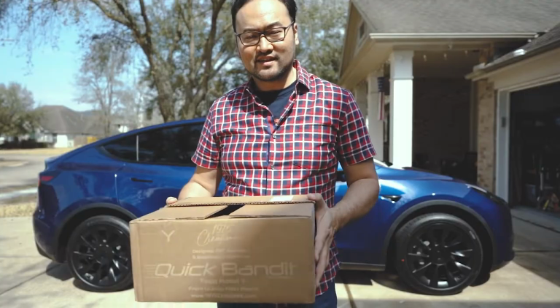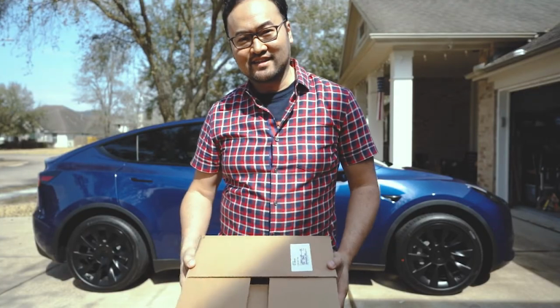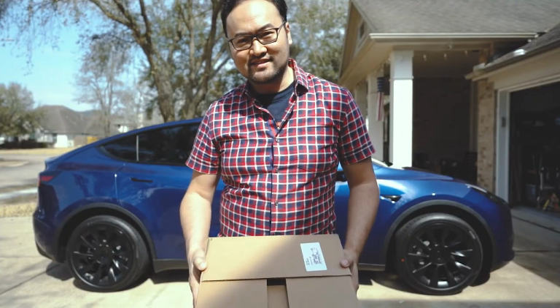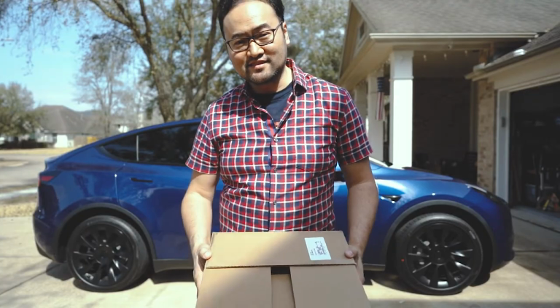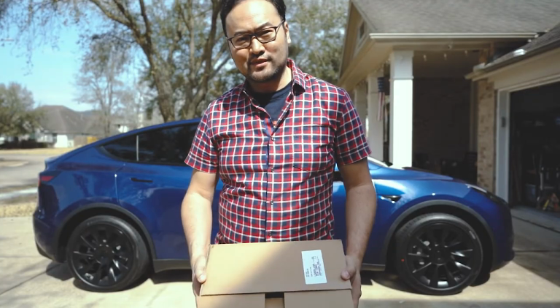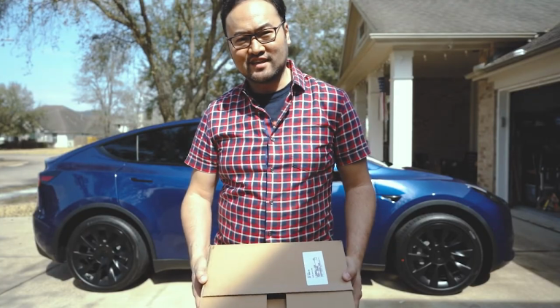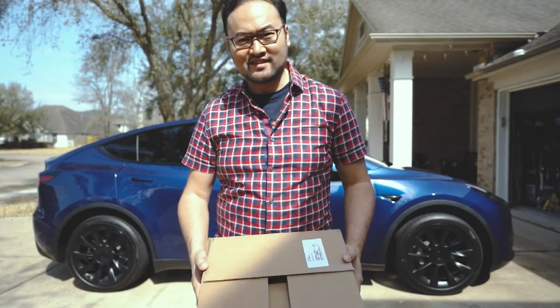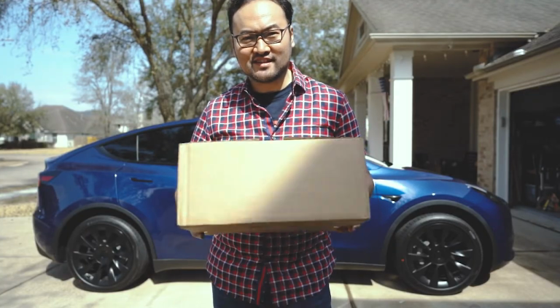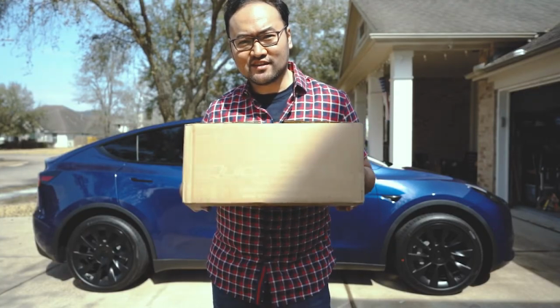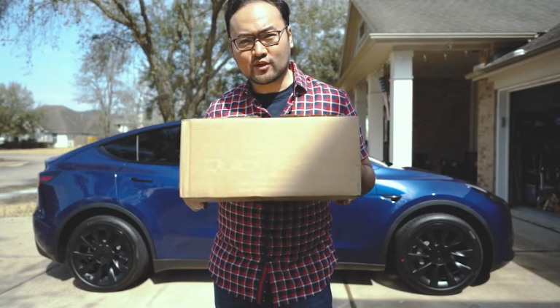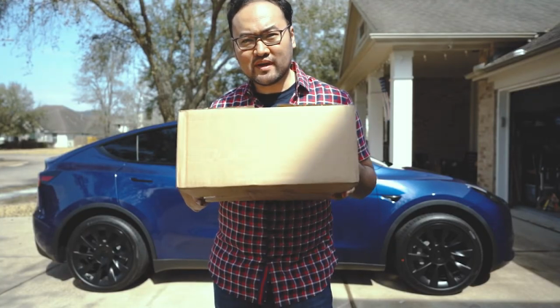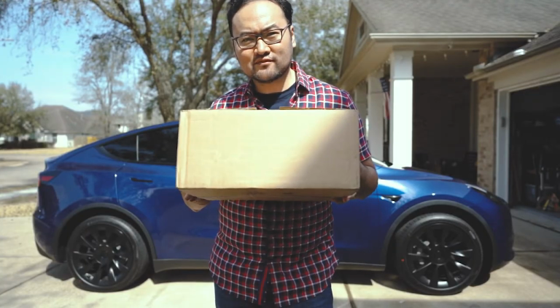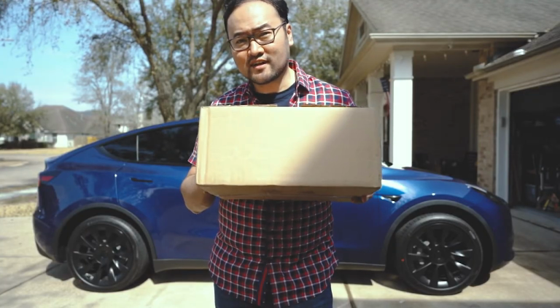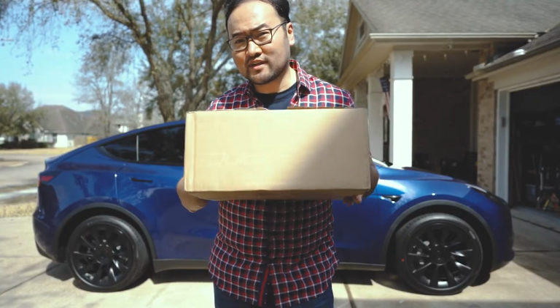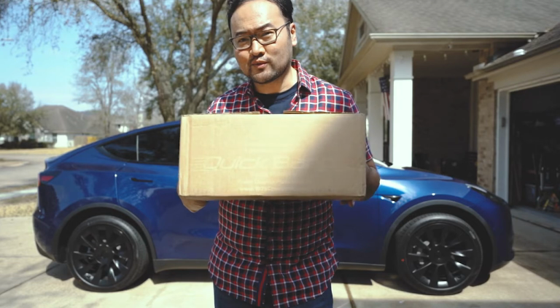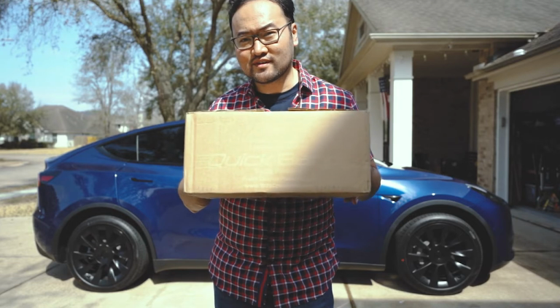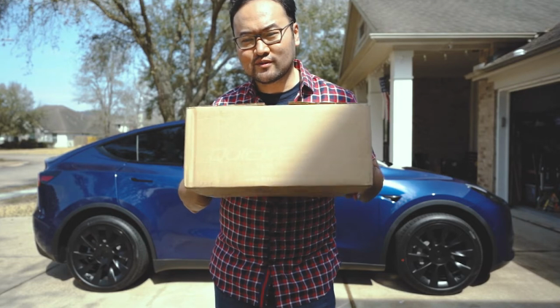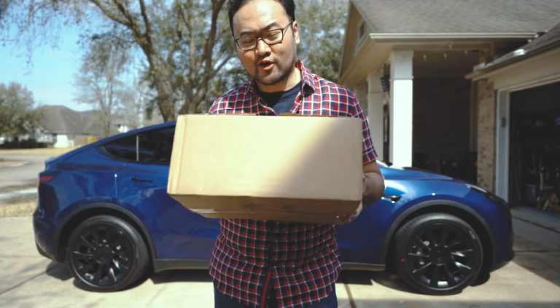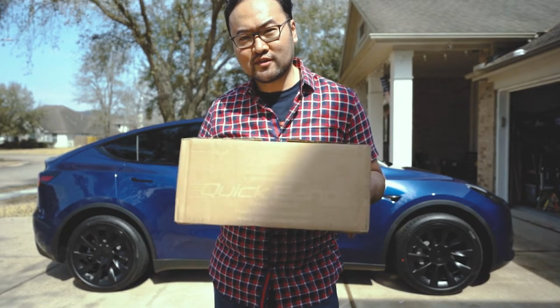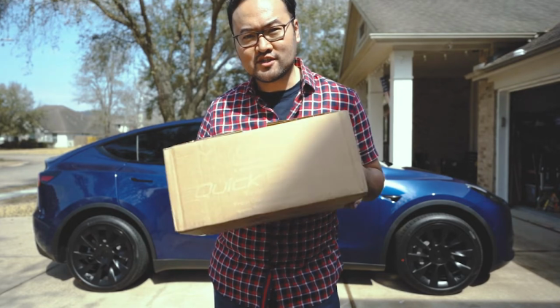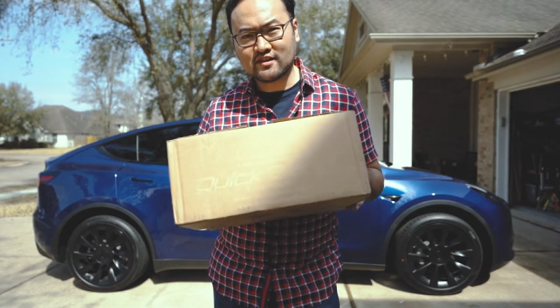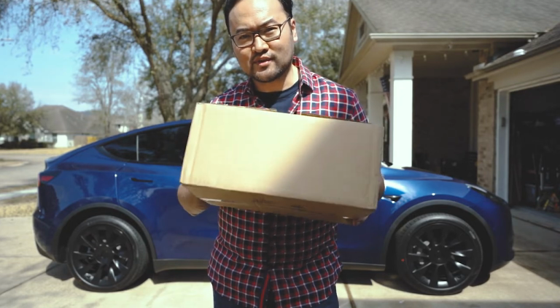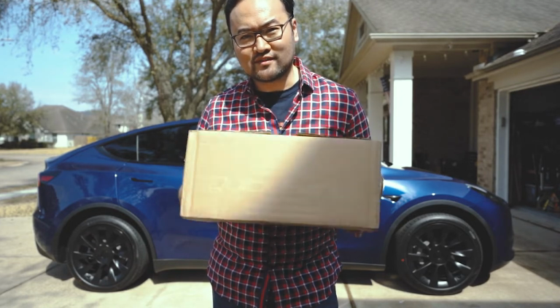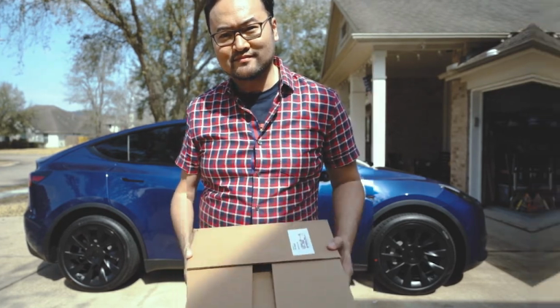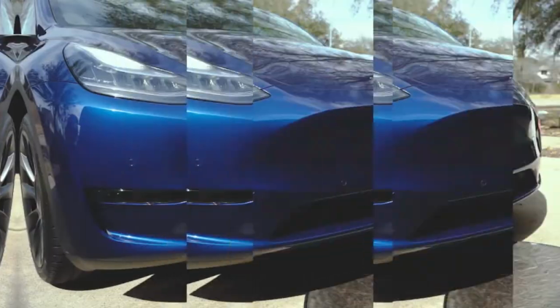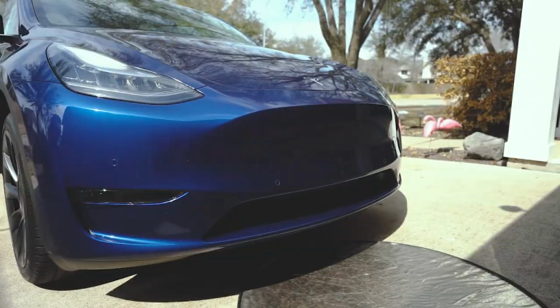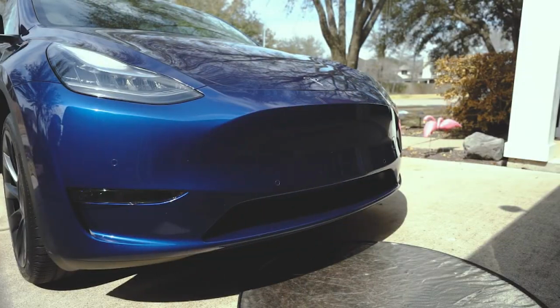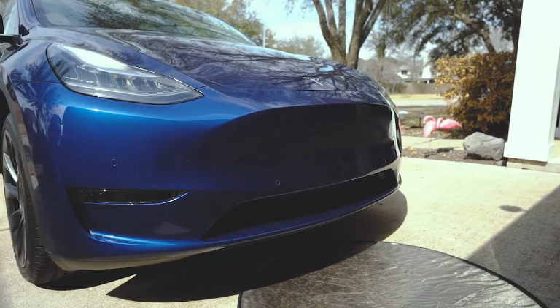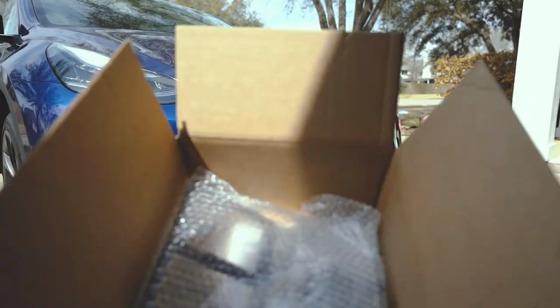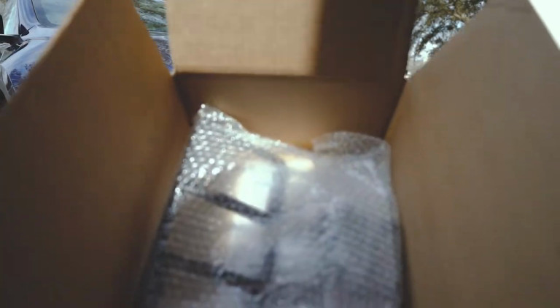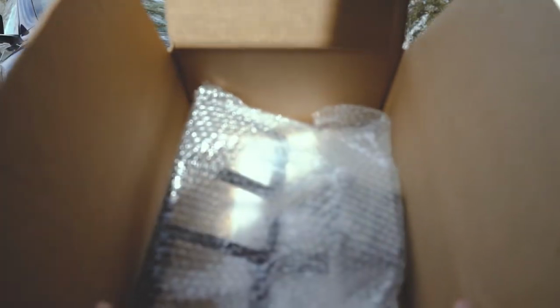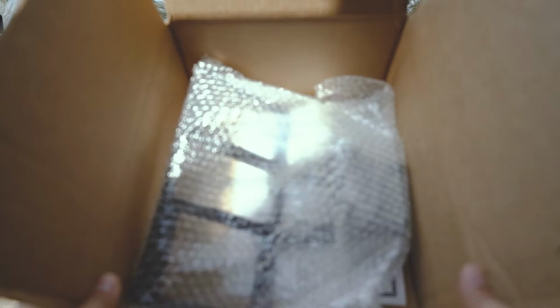Hey, so I got something pretty exciting today — the quick banded front license plate holder. We're gonna open it up, check it out, and put it on. We opened the box and here's what it has inside.